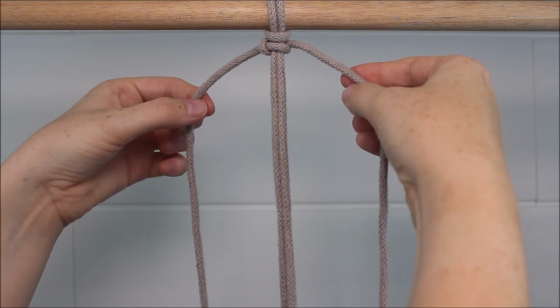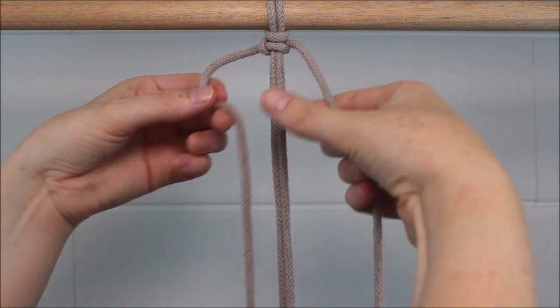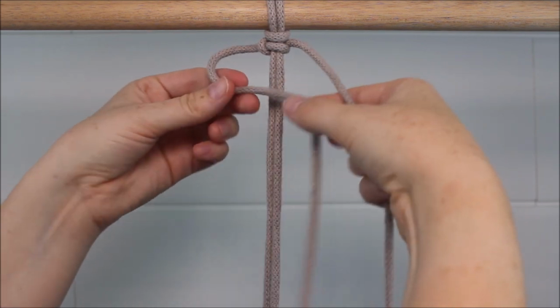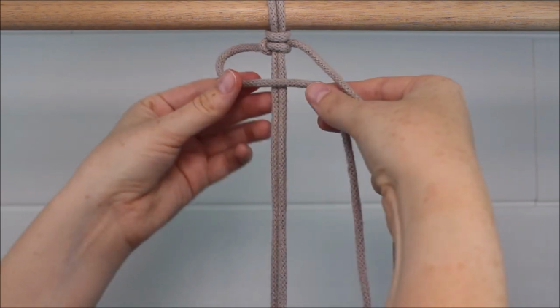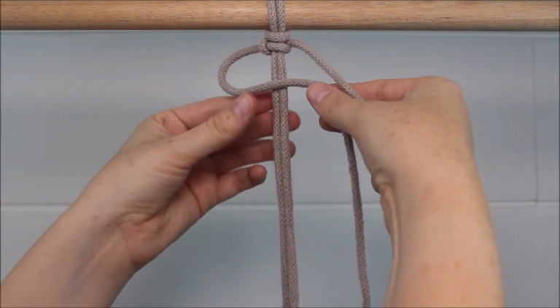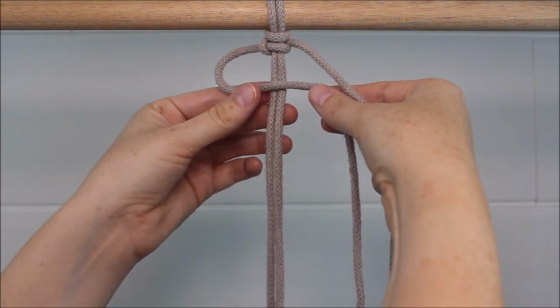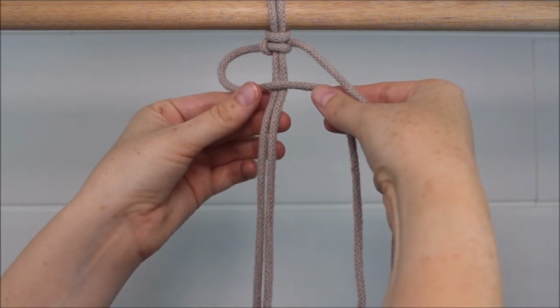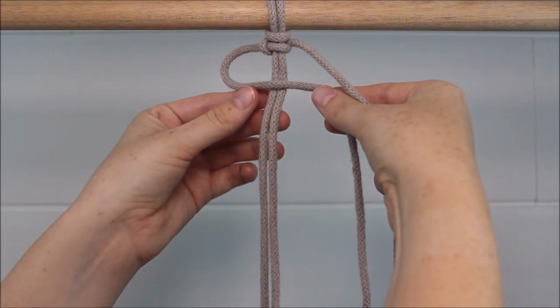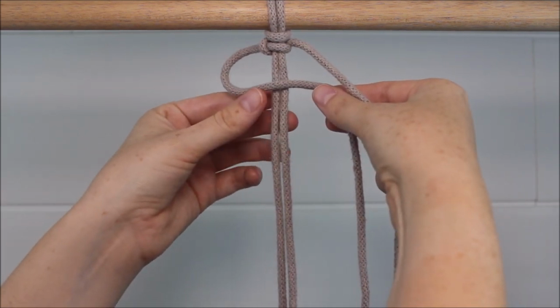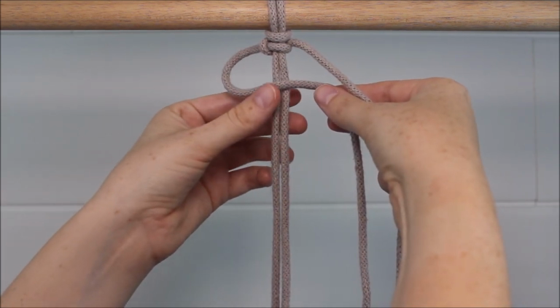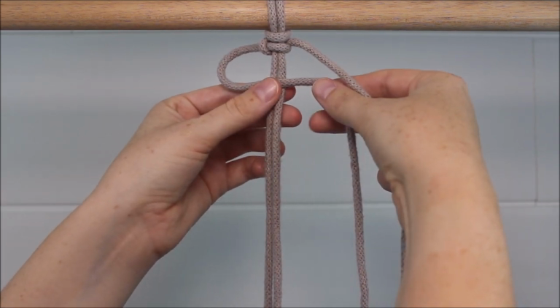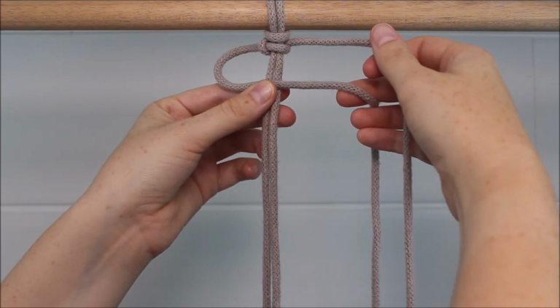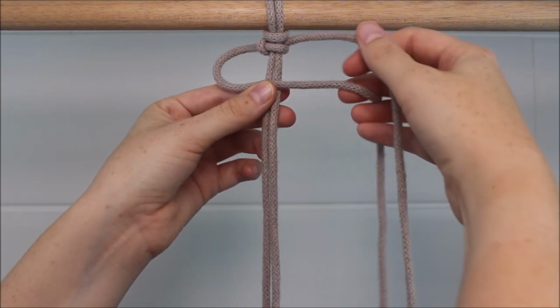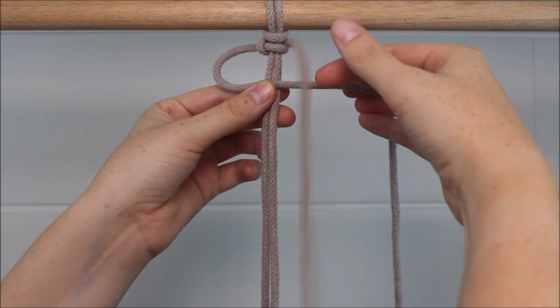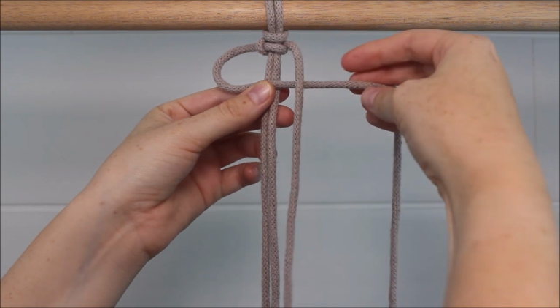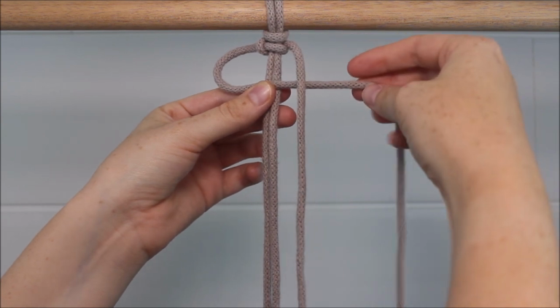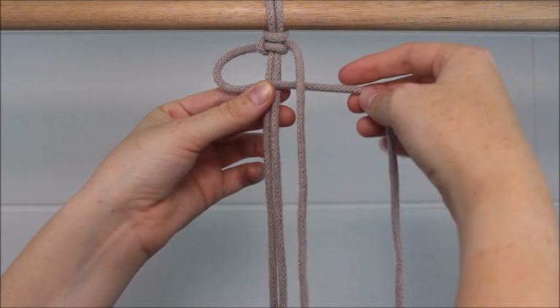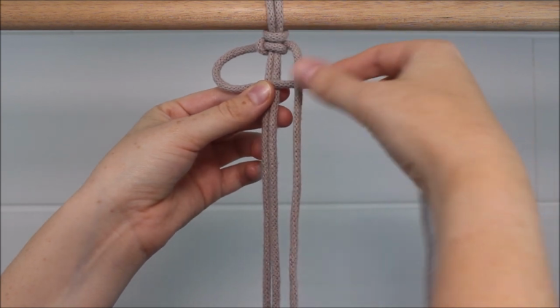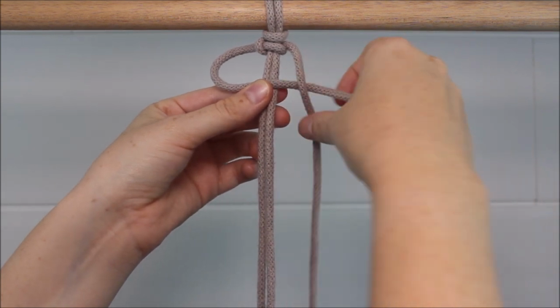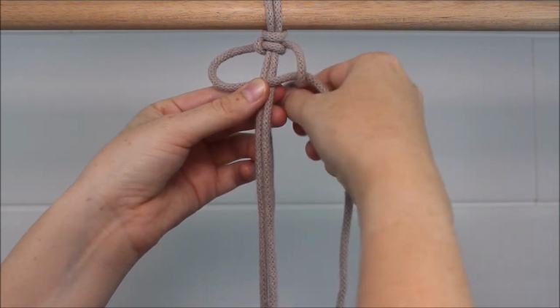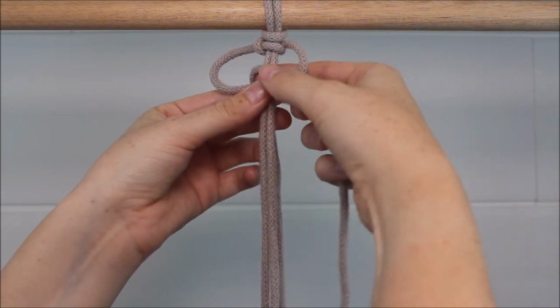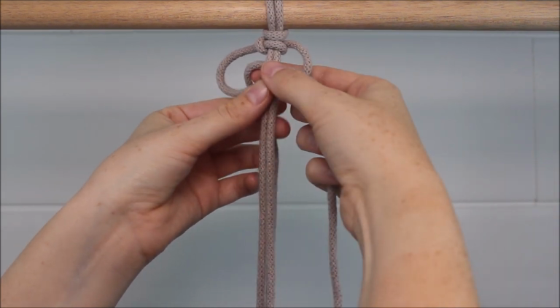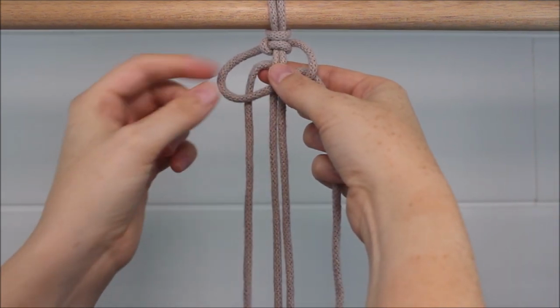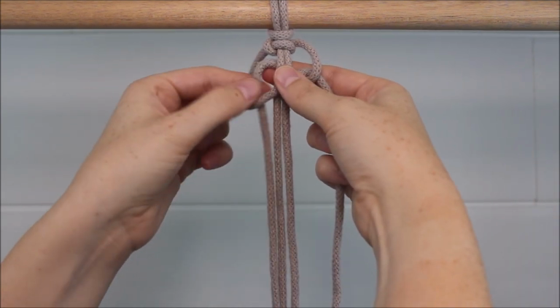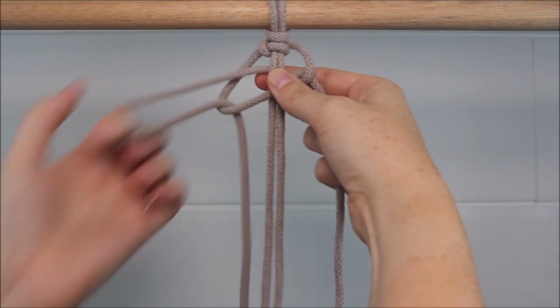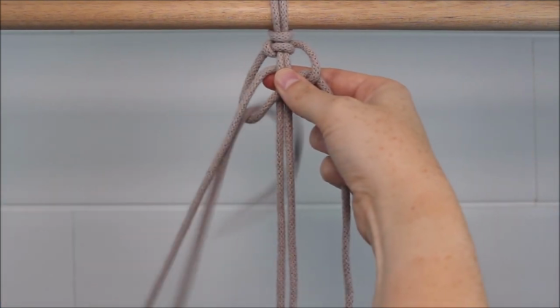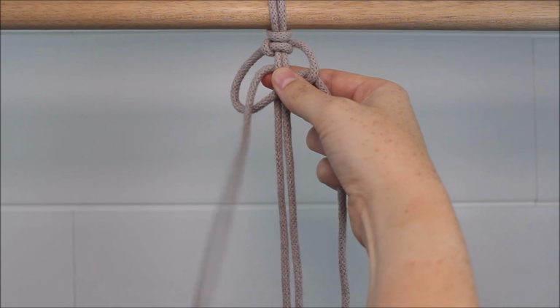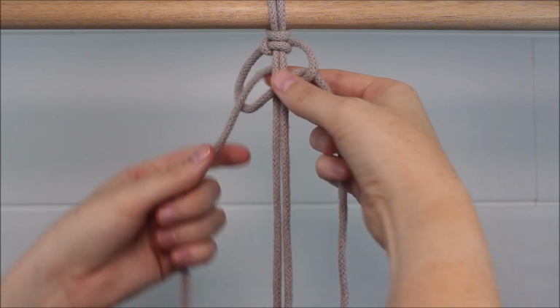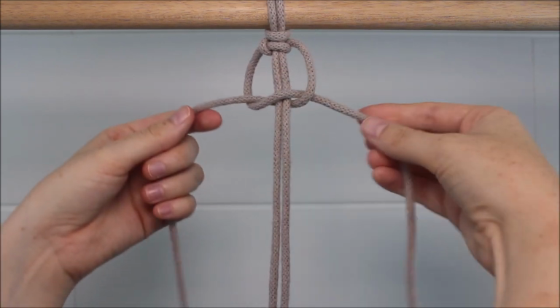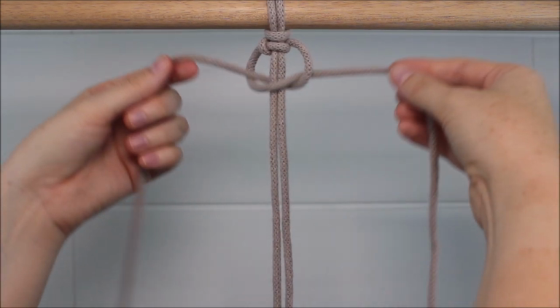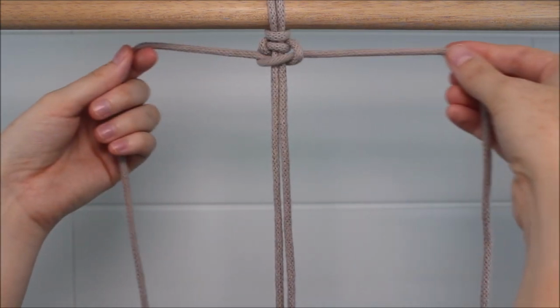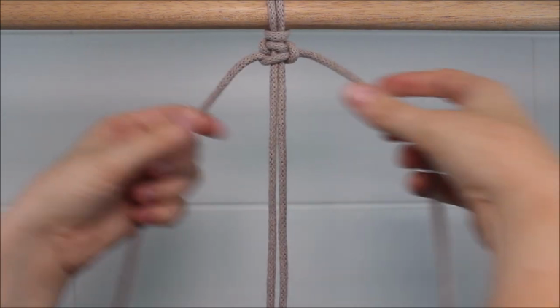Now take the left side over the two cords in the middle to form your loop. The right side then goes over the left, behind the two in the middle, and up through the loop. Pull it tight.